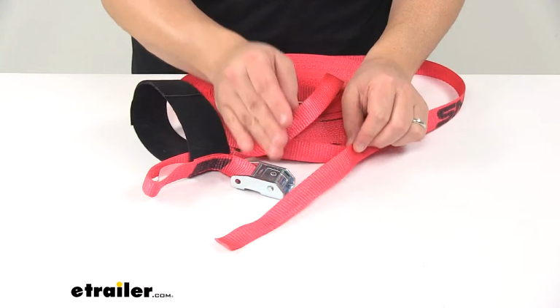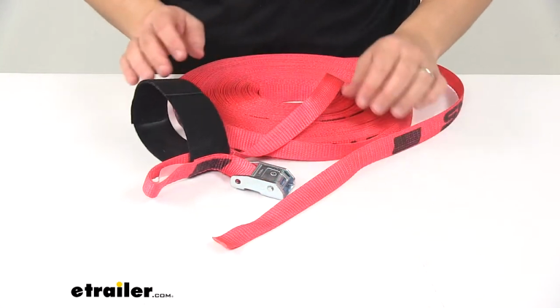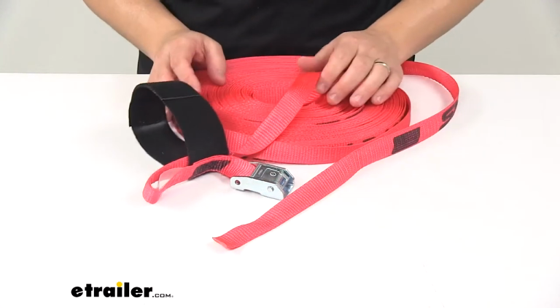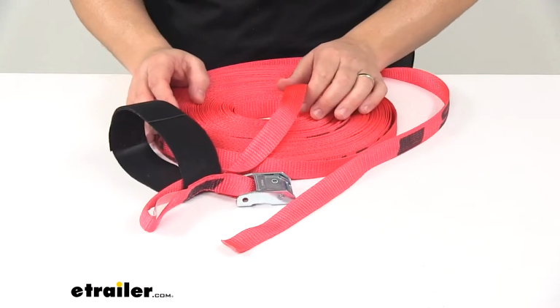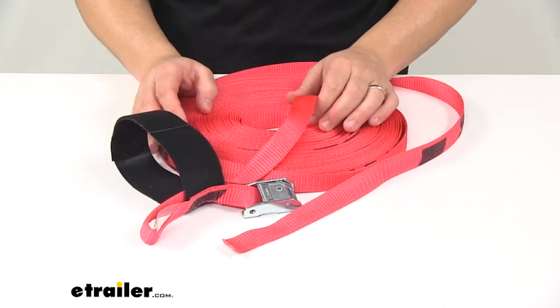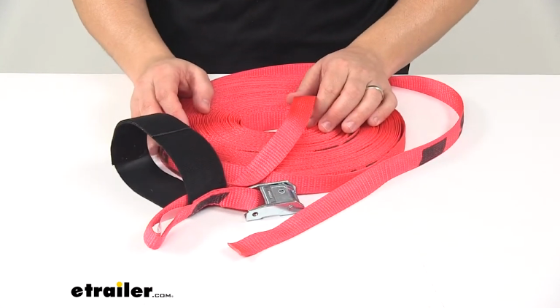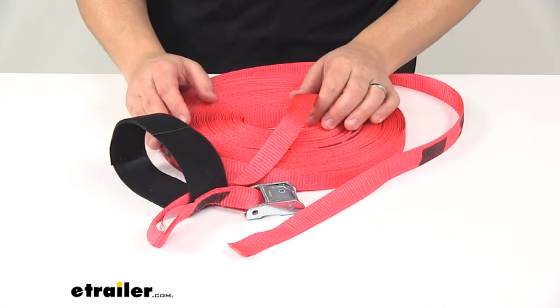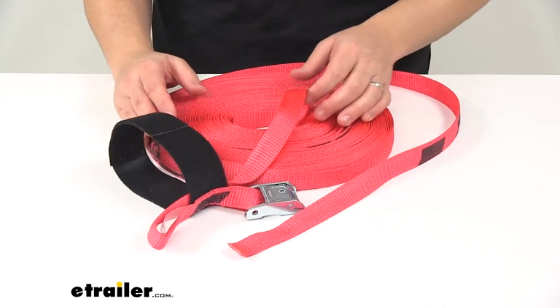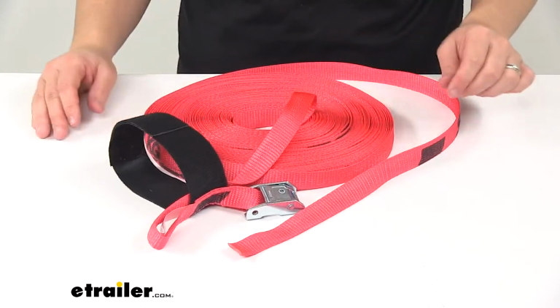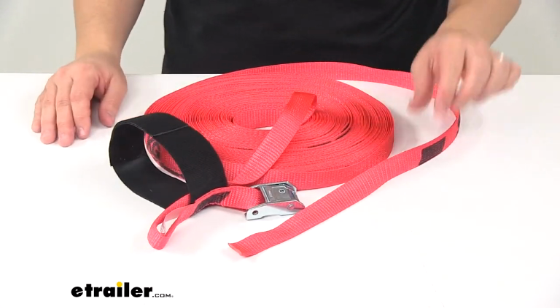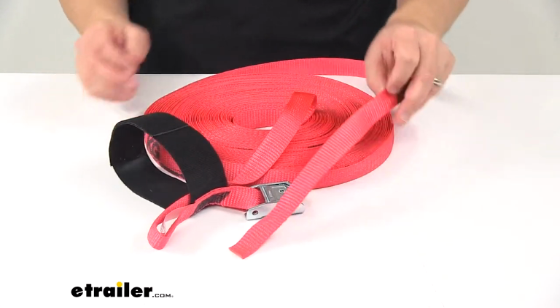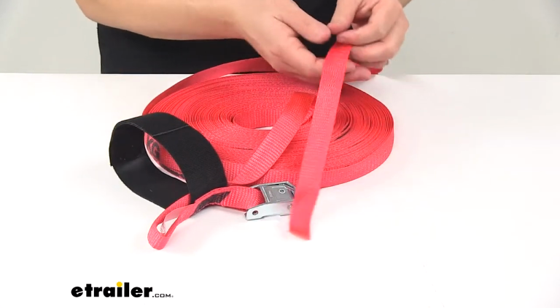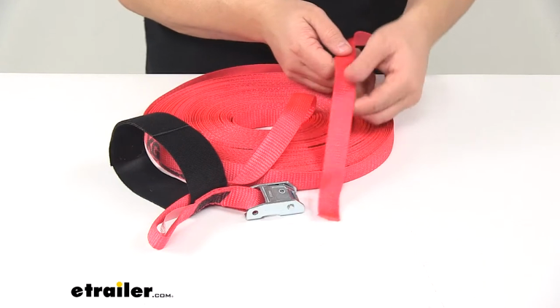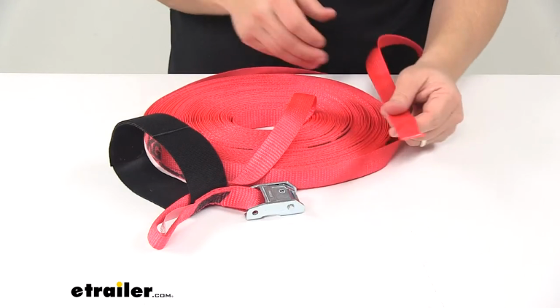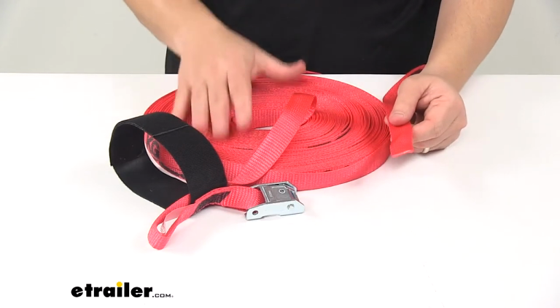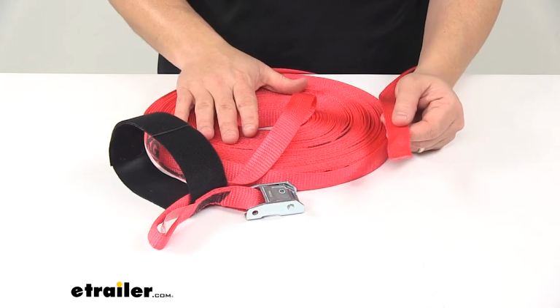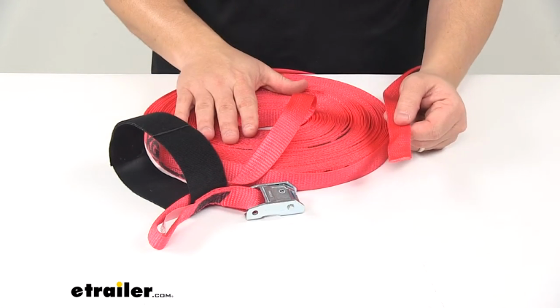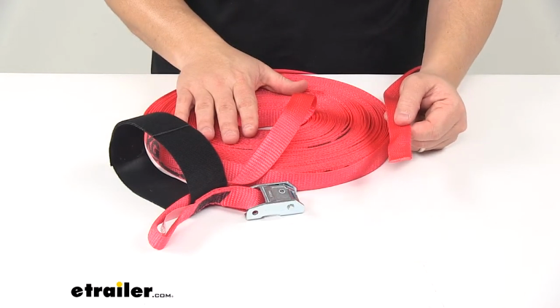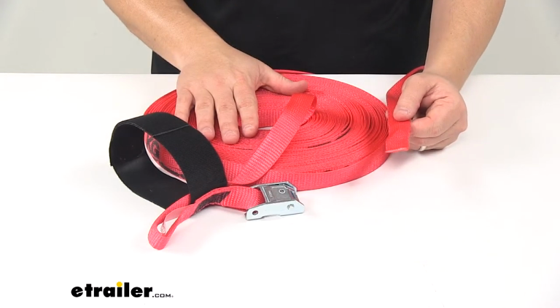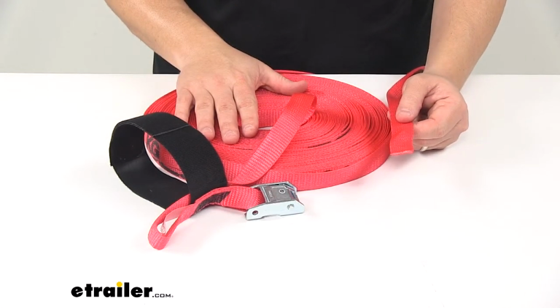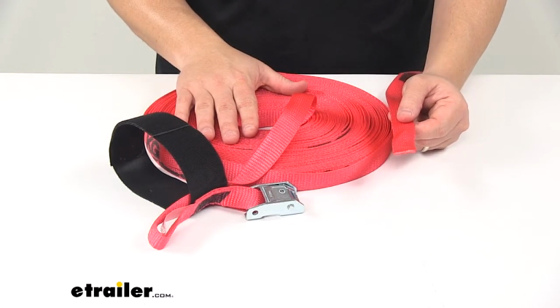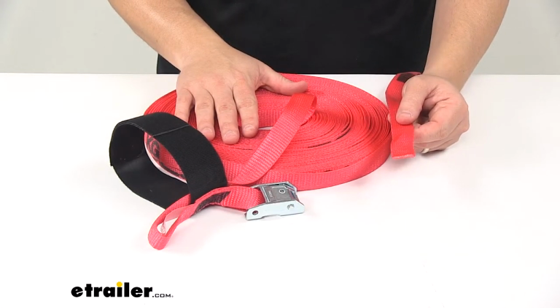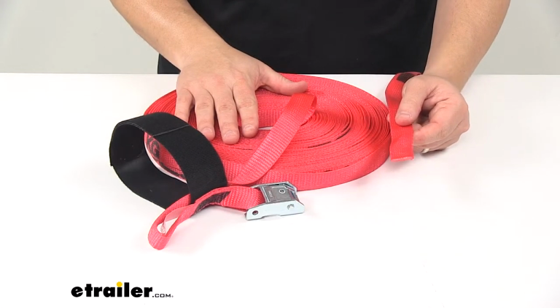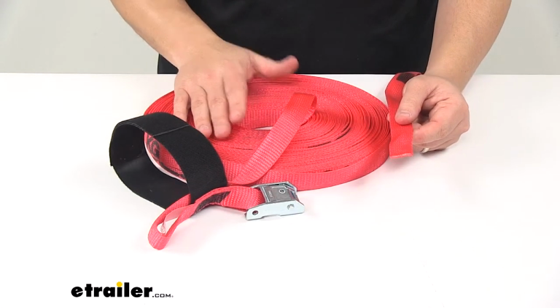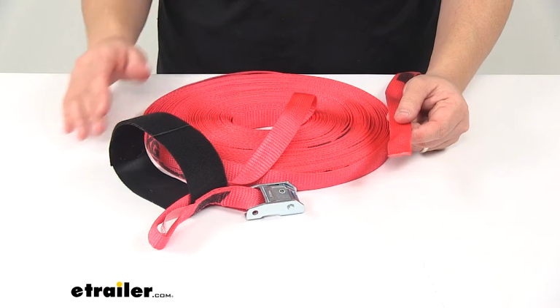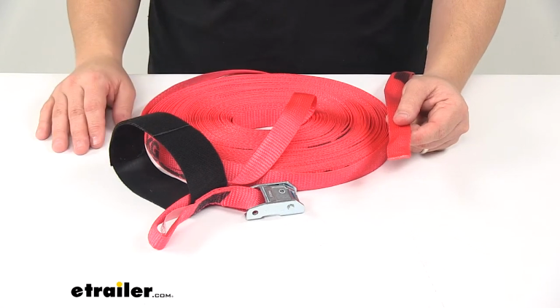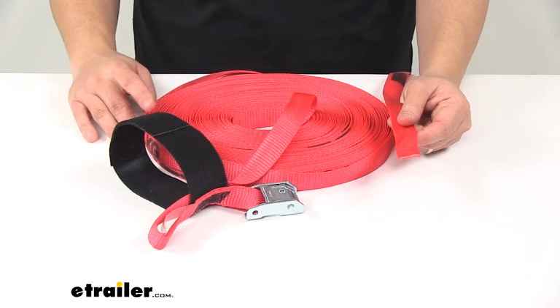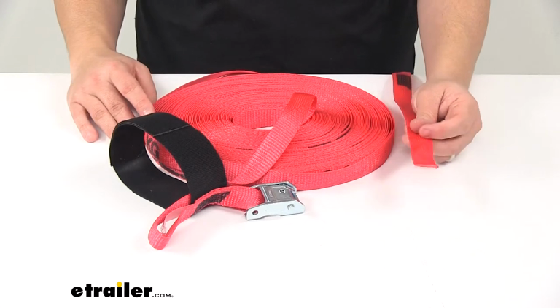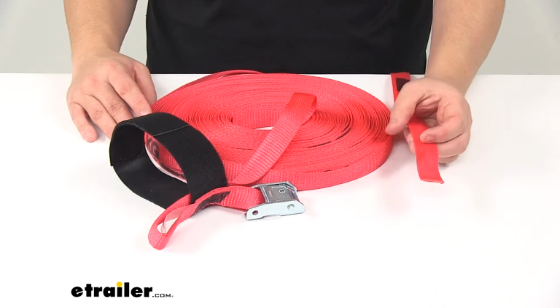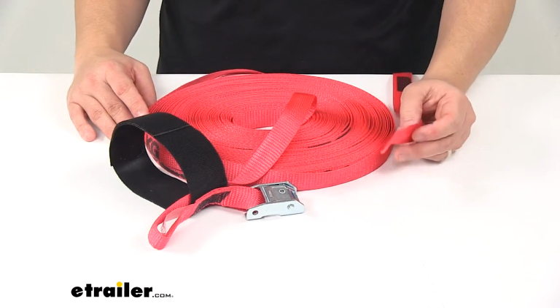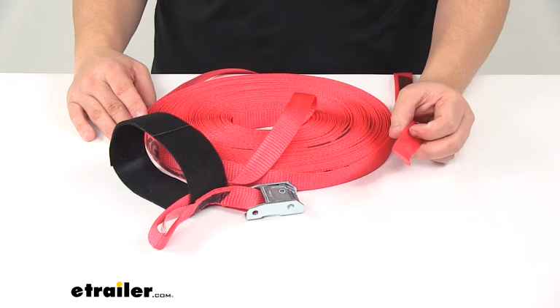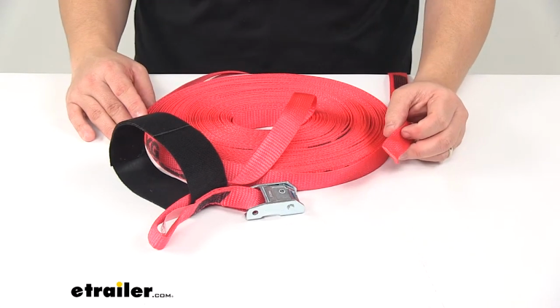It's WSTDA certified and made in the USA. This strap measures one inch wide by 100 feet long, with a safe working load limit of 500 pounds and a maximum break strength of 1,500 pounds.